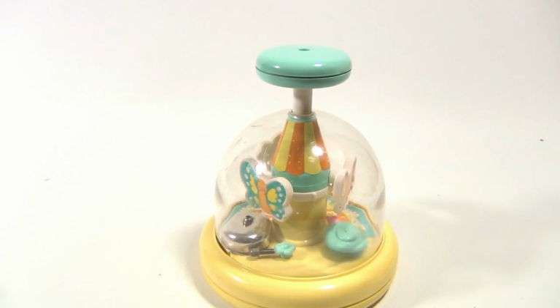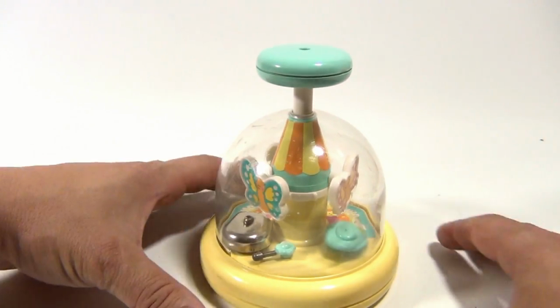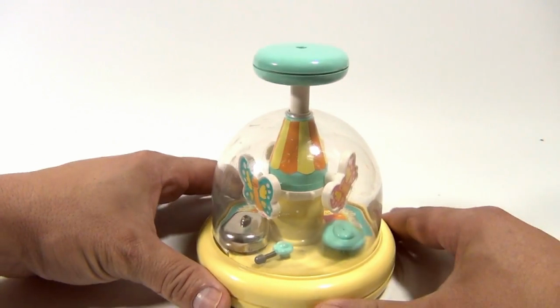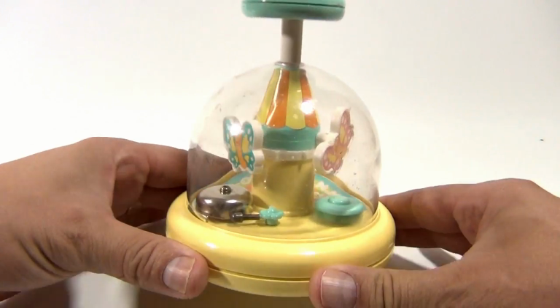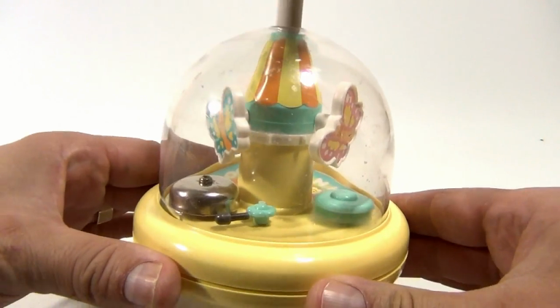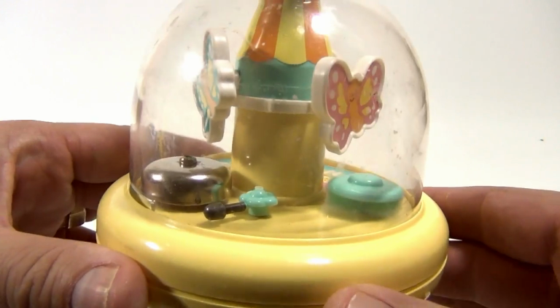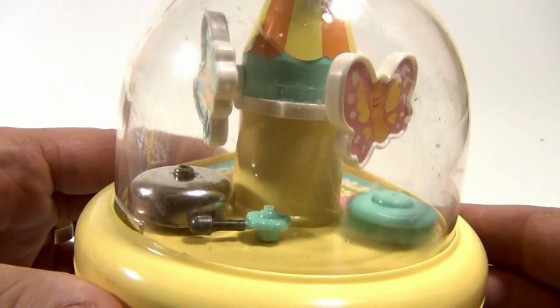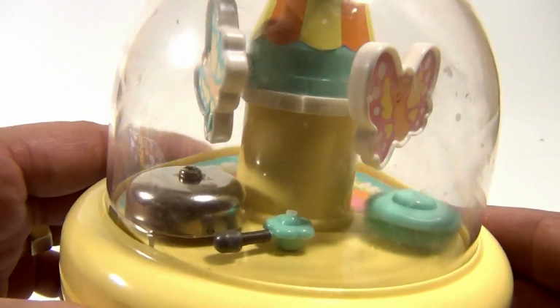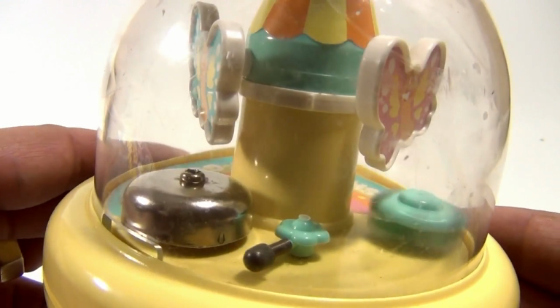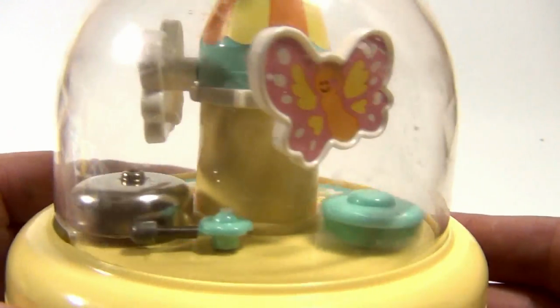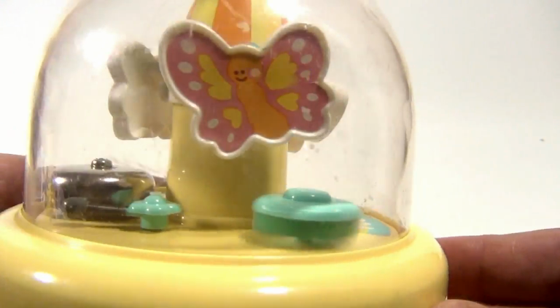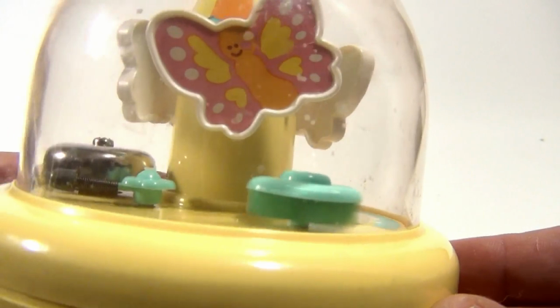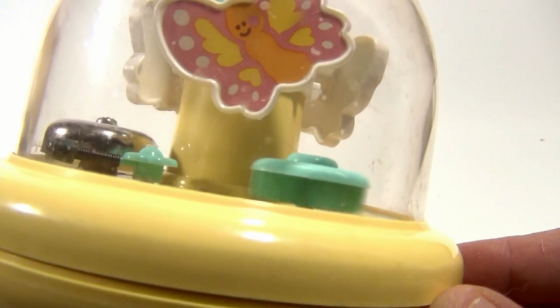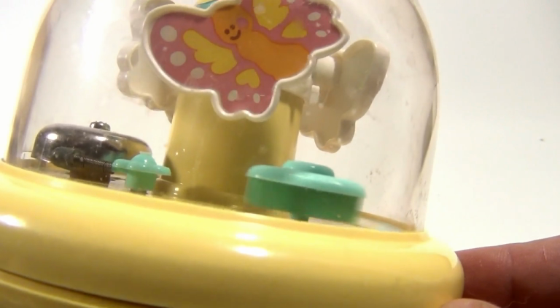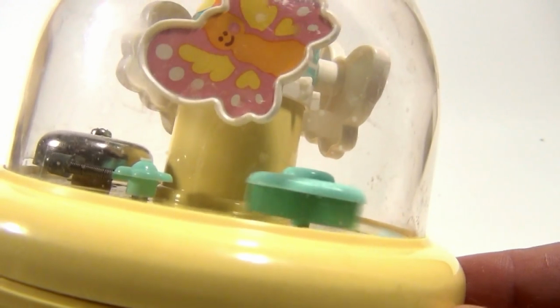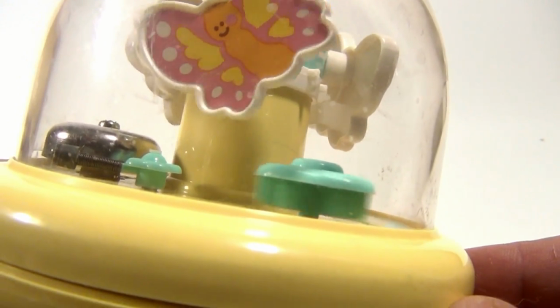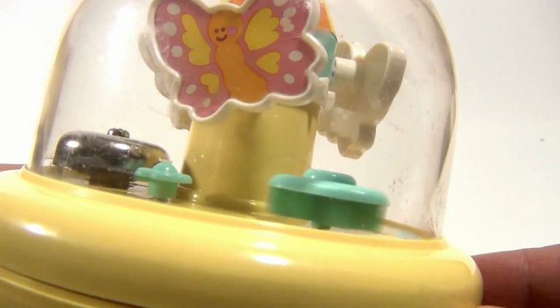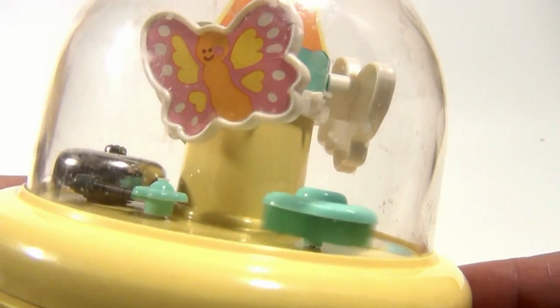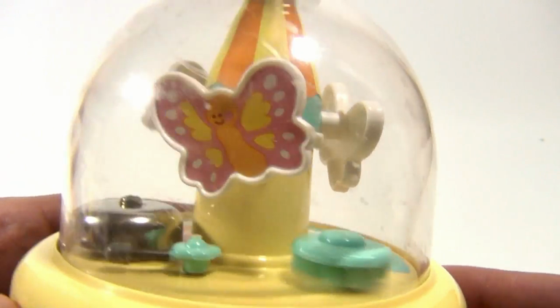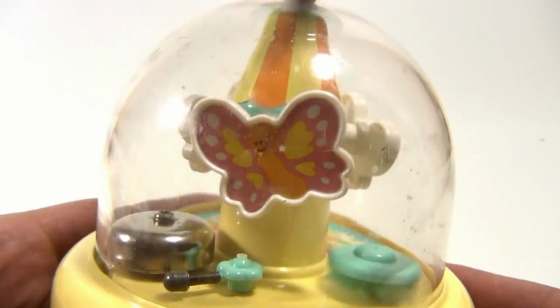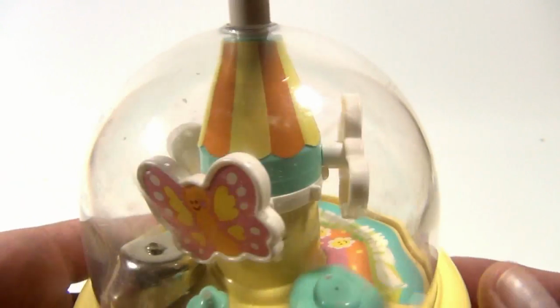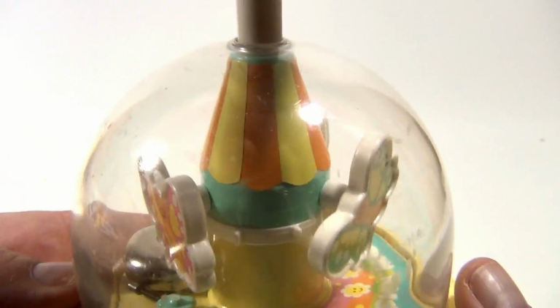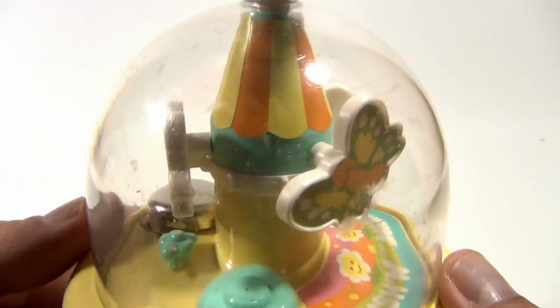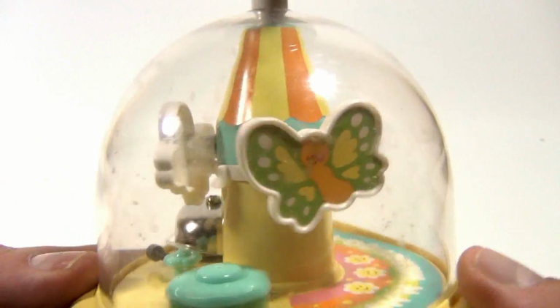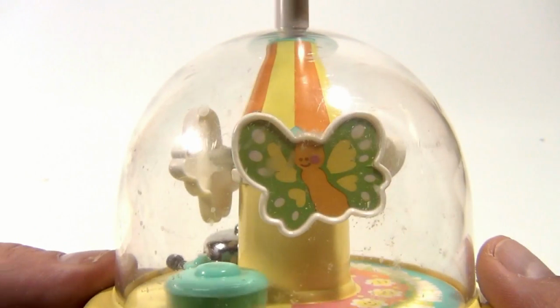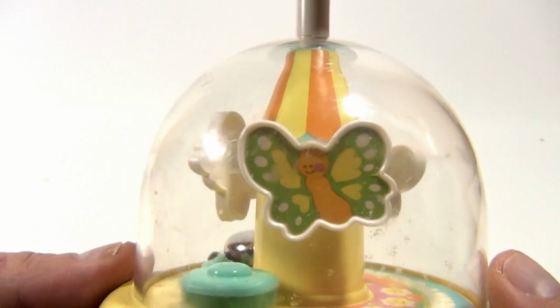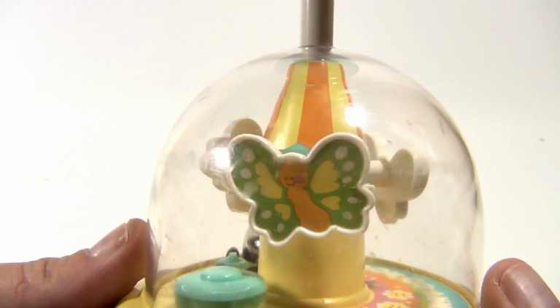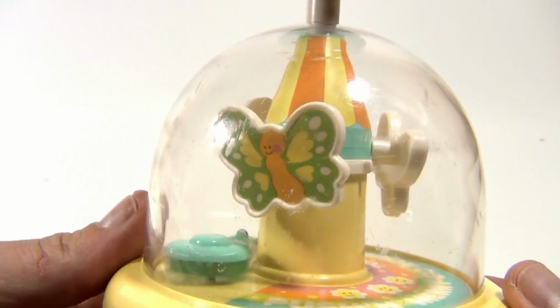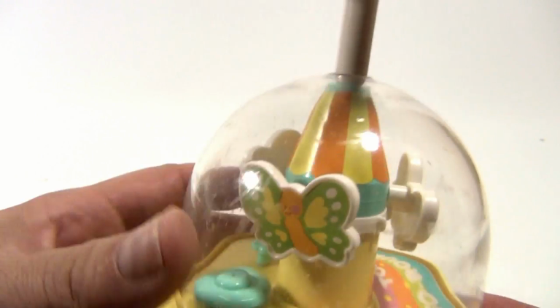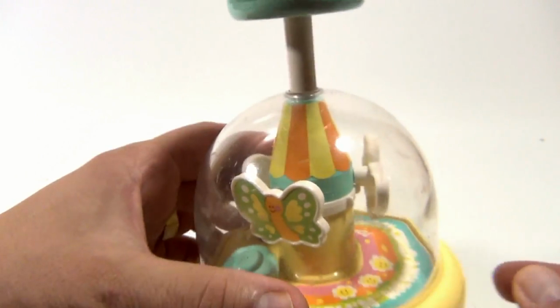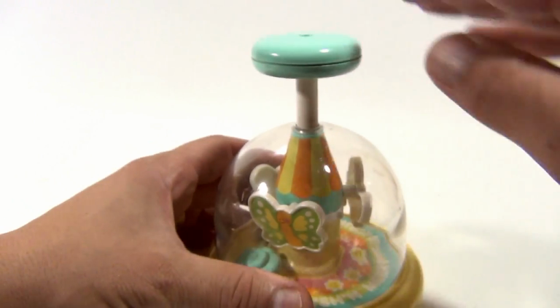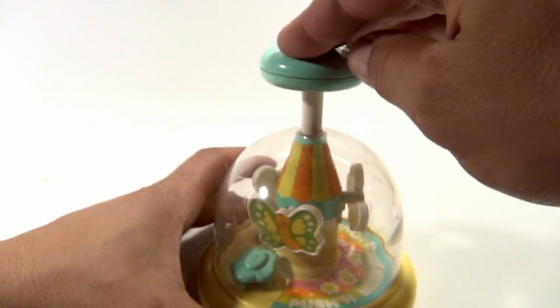We move it up. Hitting the bell — this is like a counterbalance spinner in there. Then each butterfly is actually turning. Let's do it again.